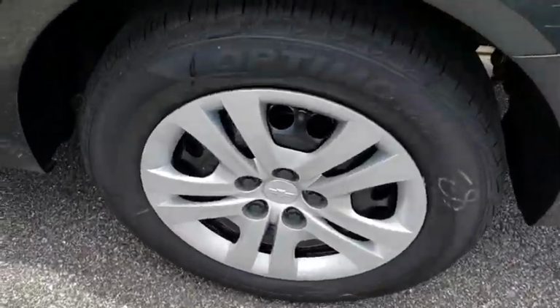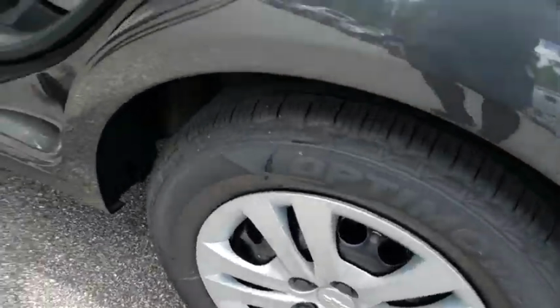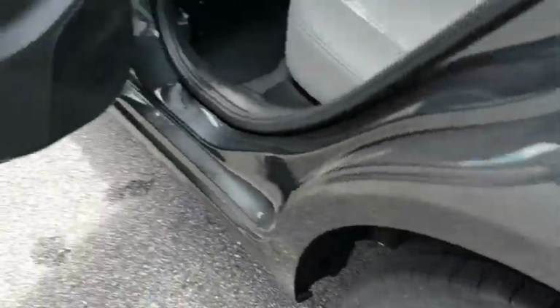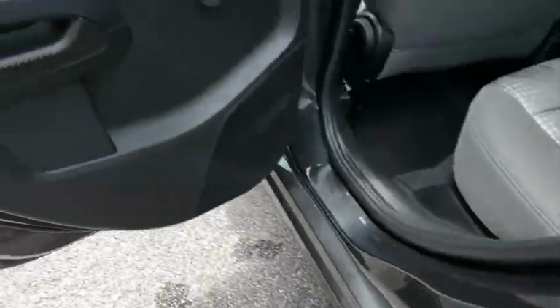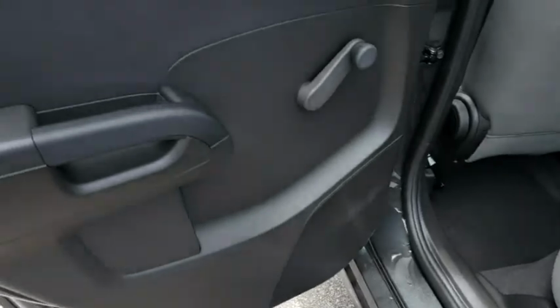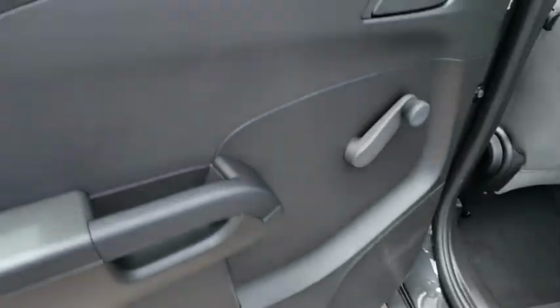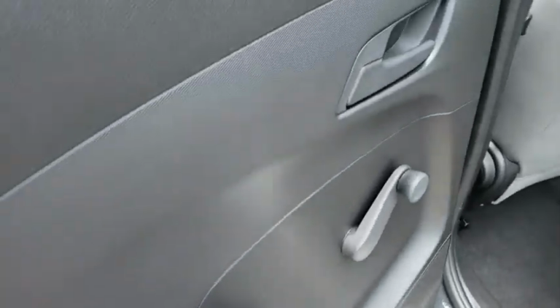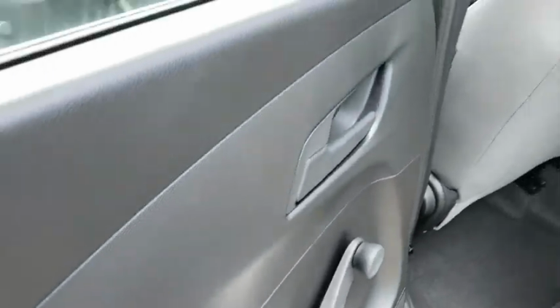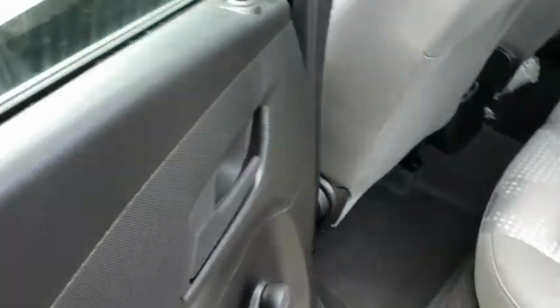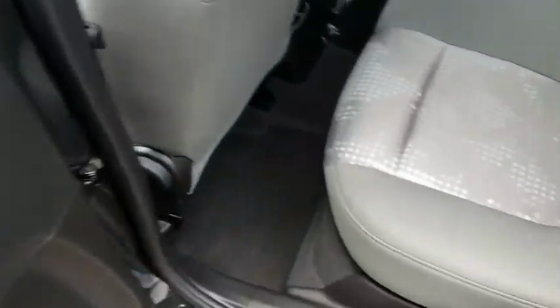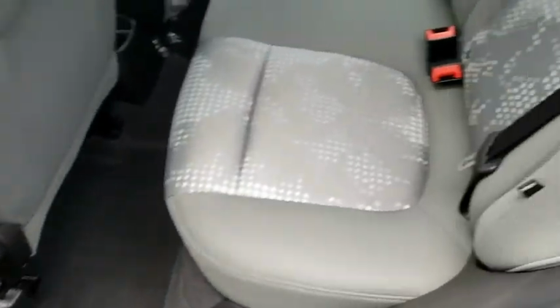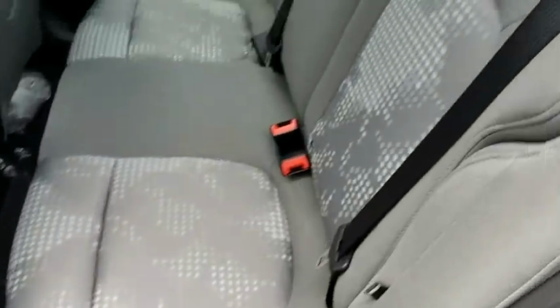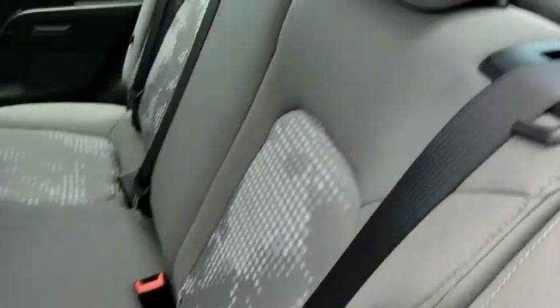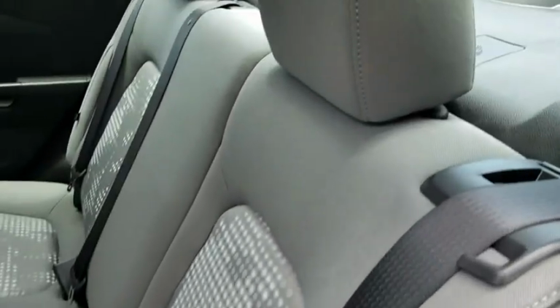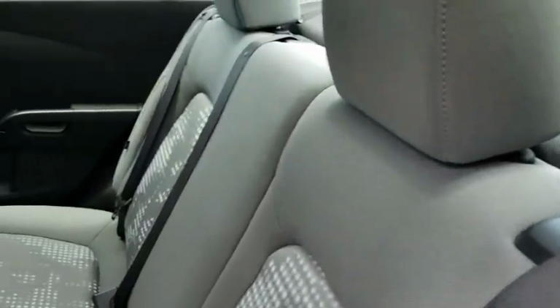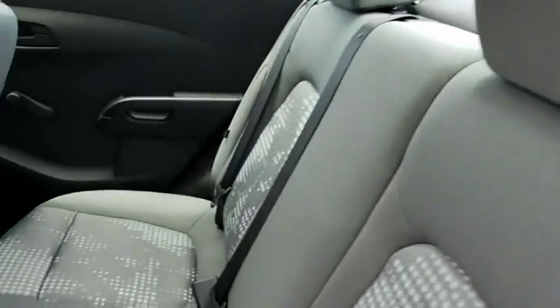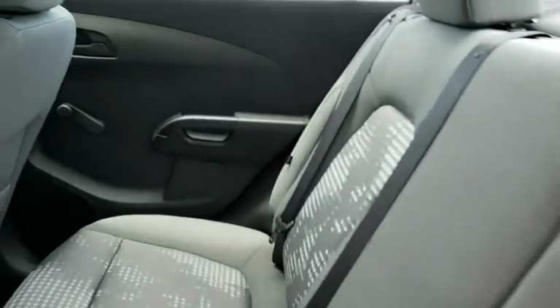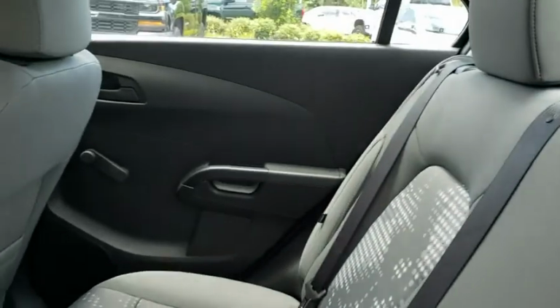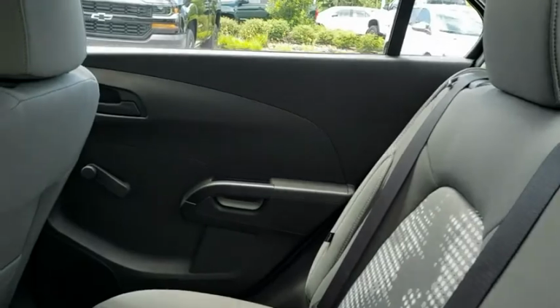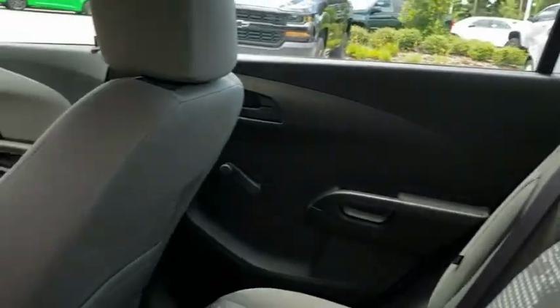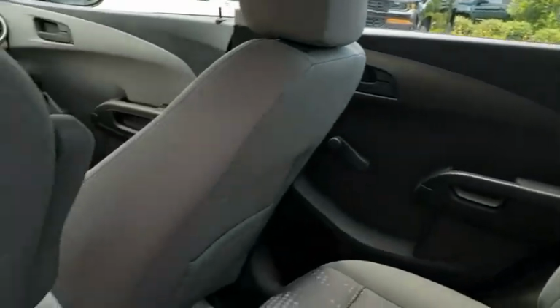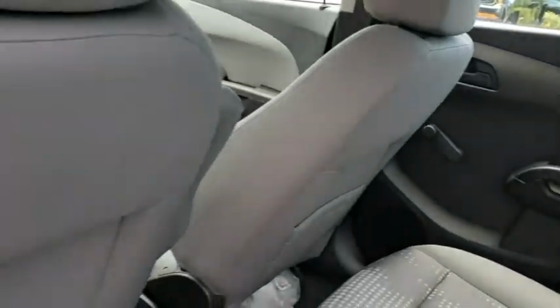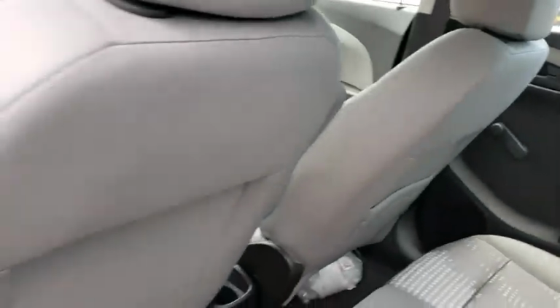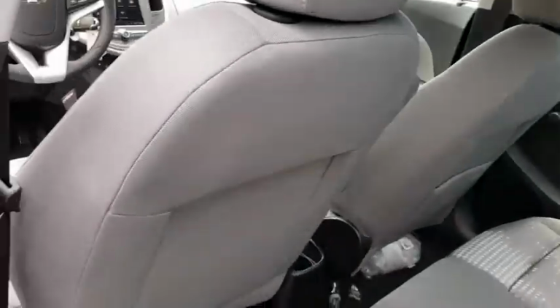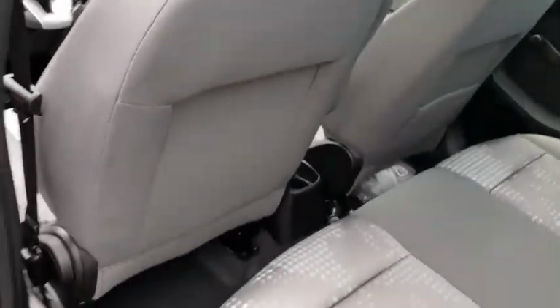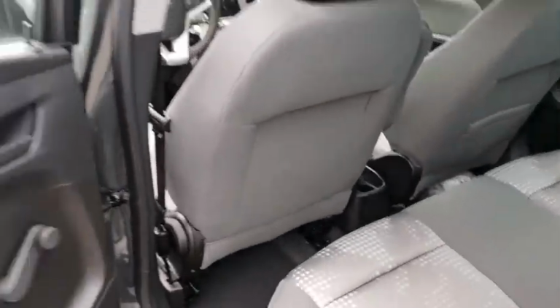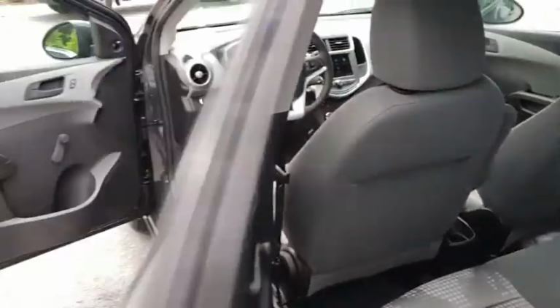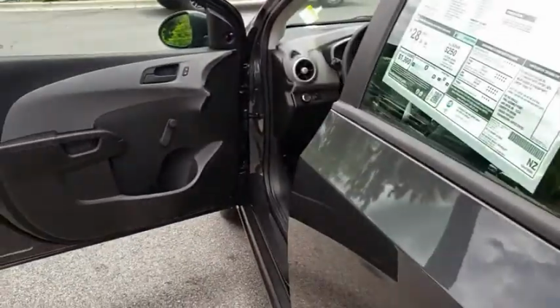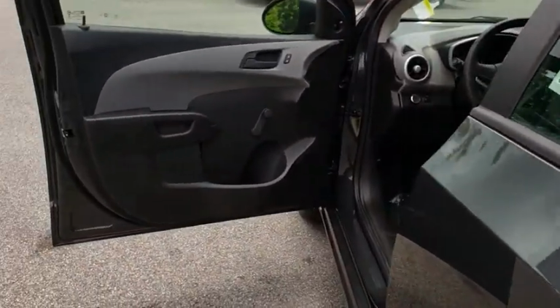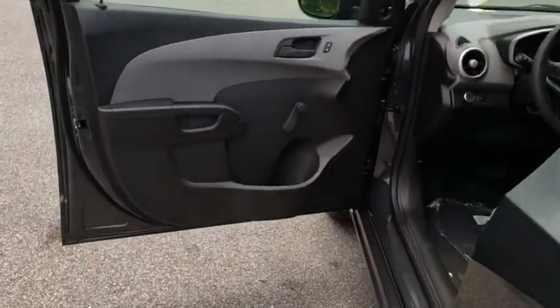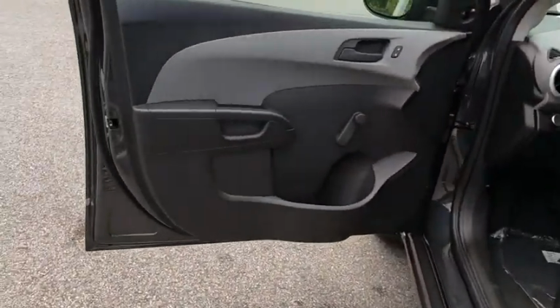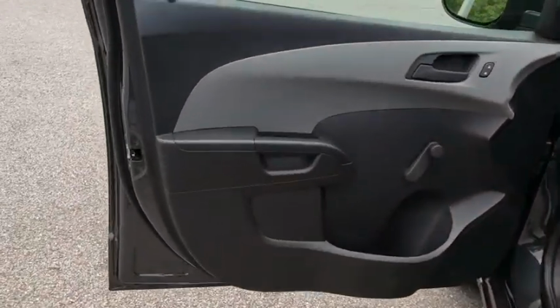Keyless entry, backup camera, adjustable steering wheel, power steering, front floor mats, aluminum wheels, ABS four-wheel, AM FM stereo radio, rear defrost, auto off headlights.